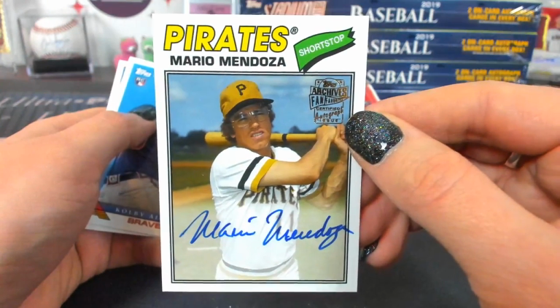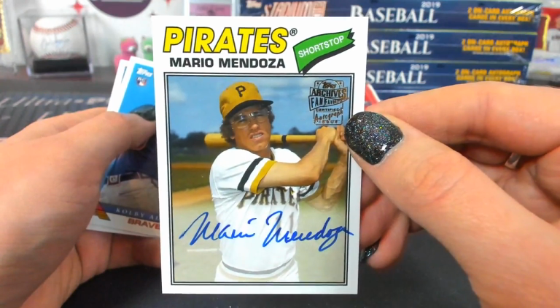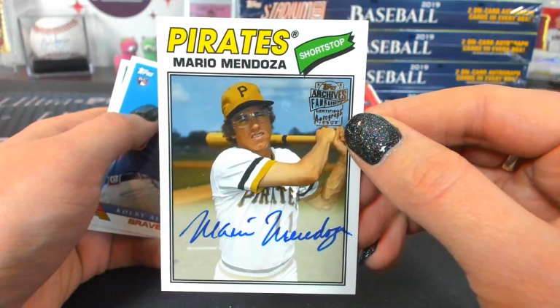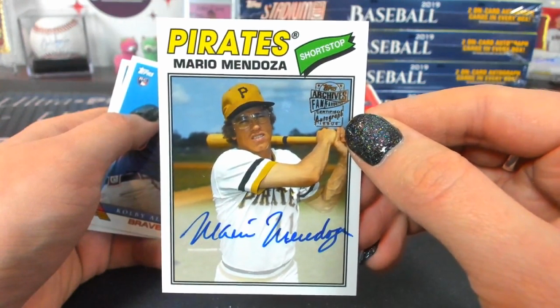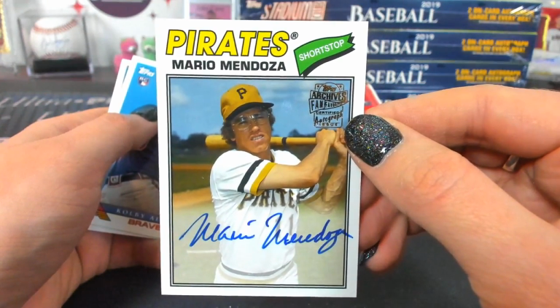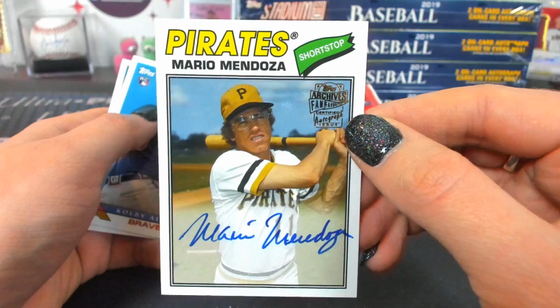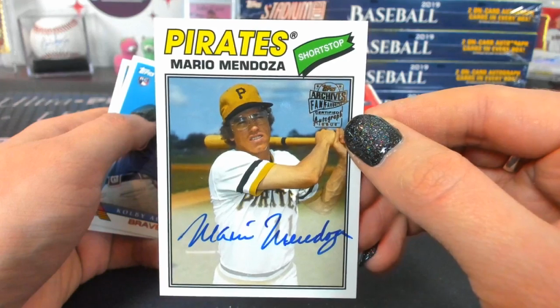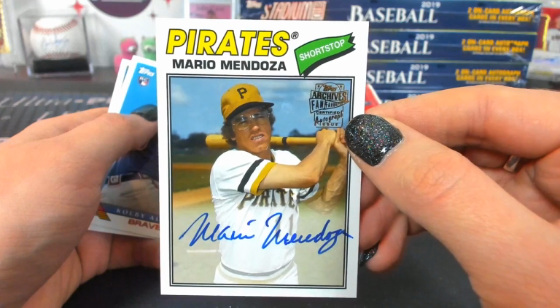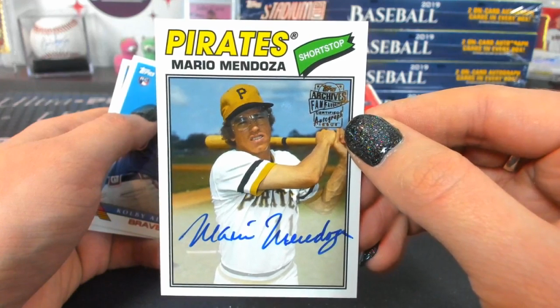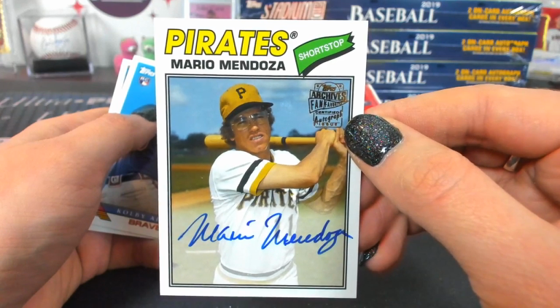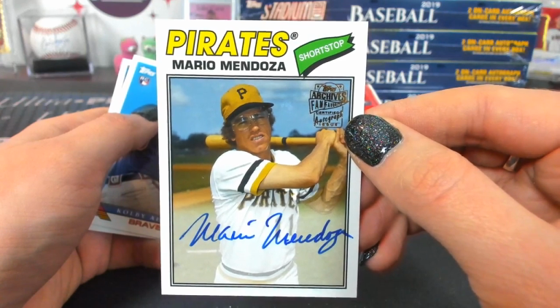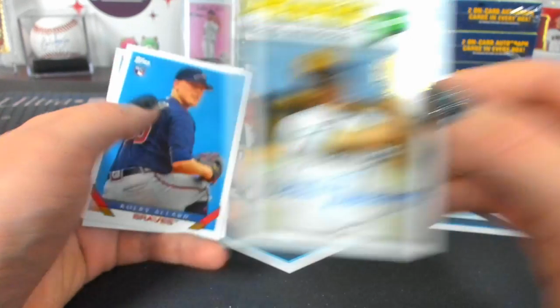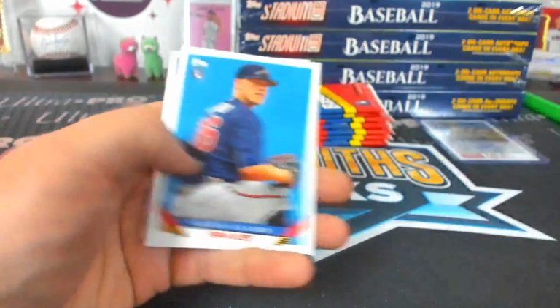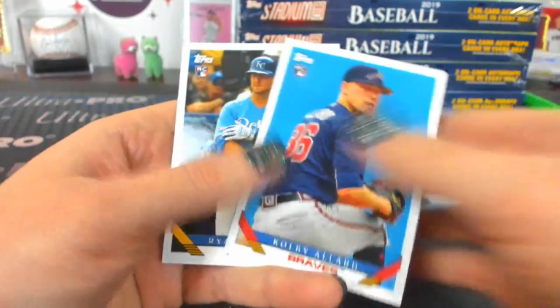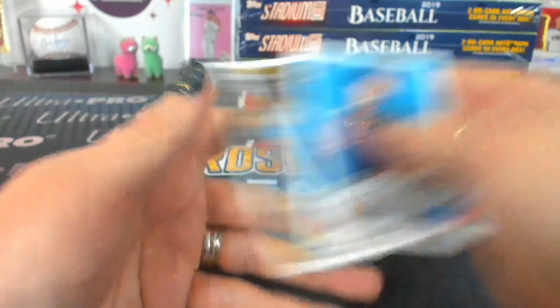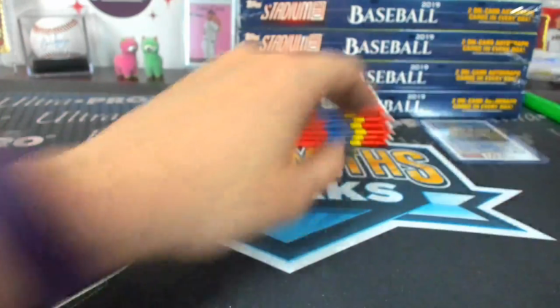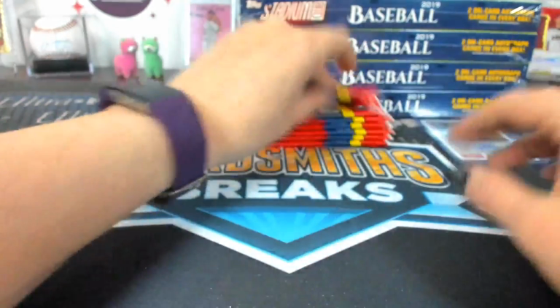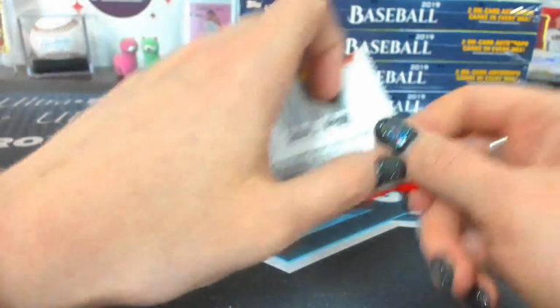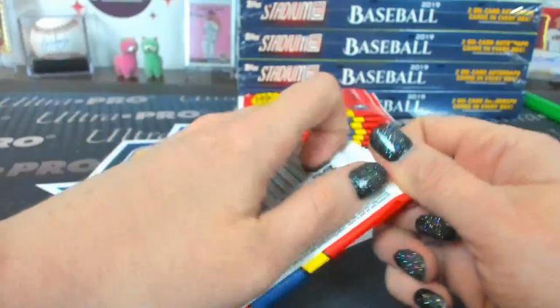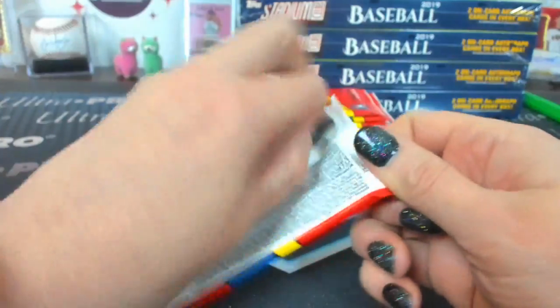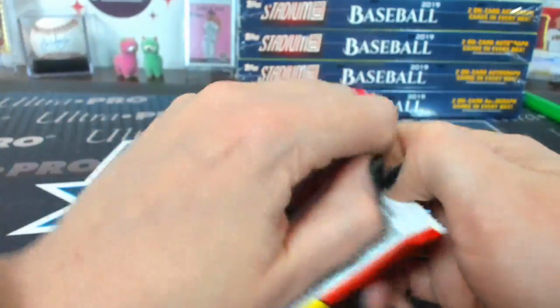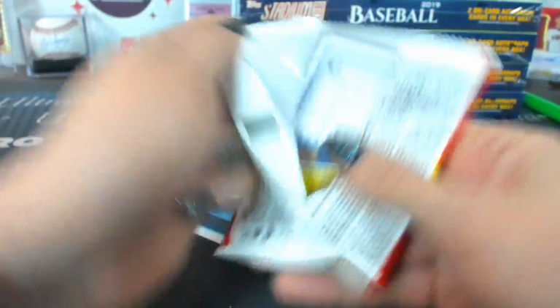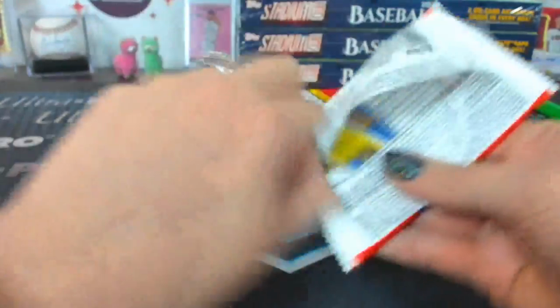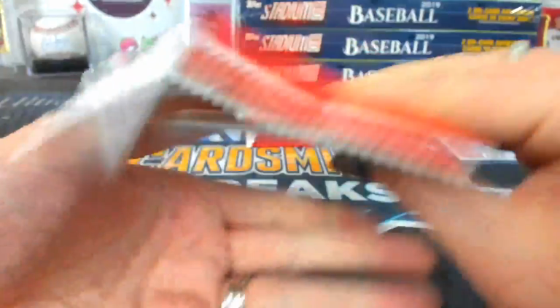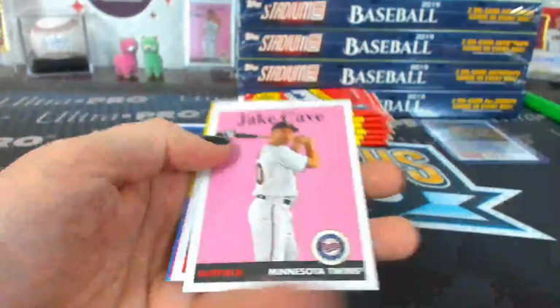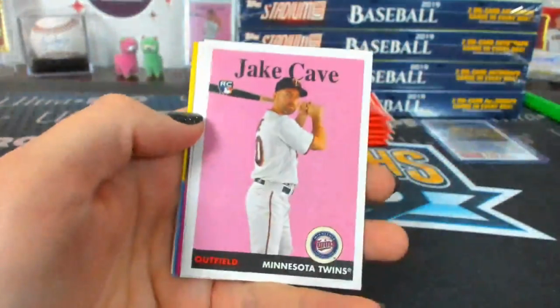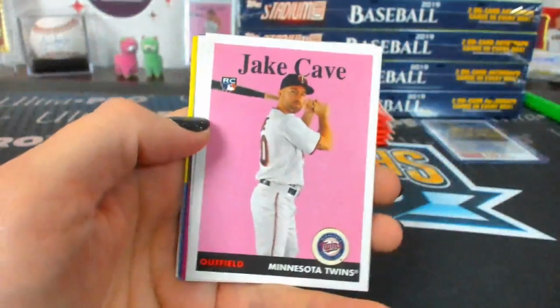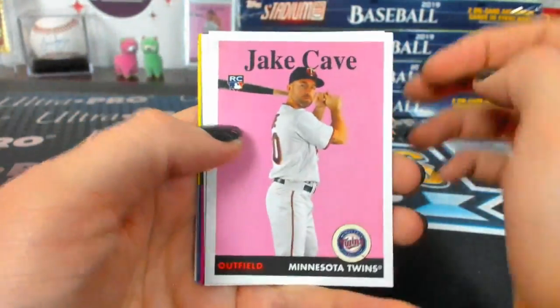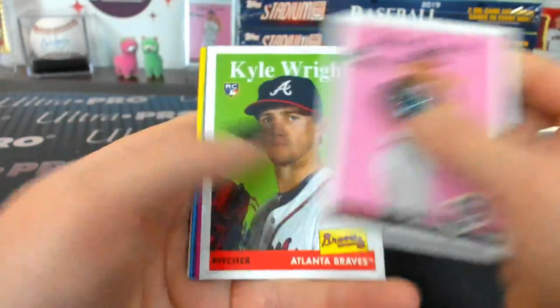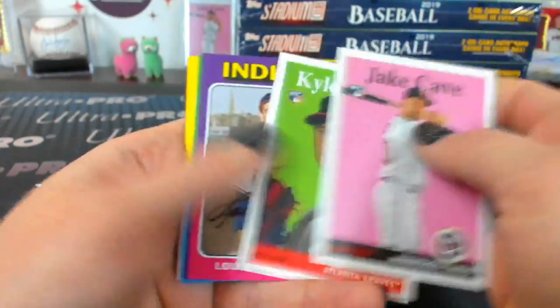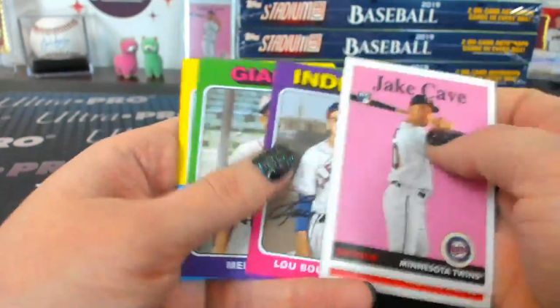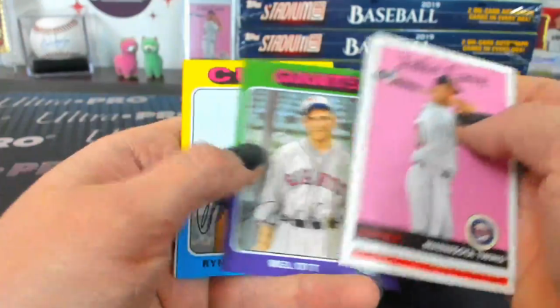Mendoza for the Pirates, fan favorite — that's still an autograph. I'm trying to get a Shannon autograph one day. I kind of think I need to hurry up on that, though.